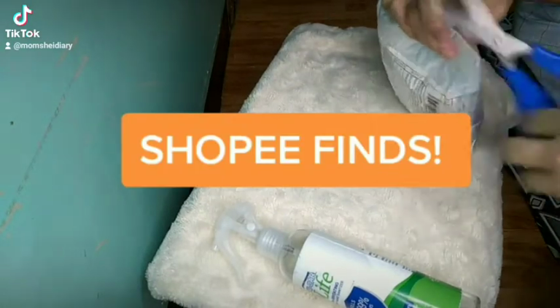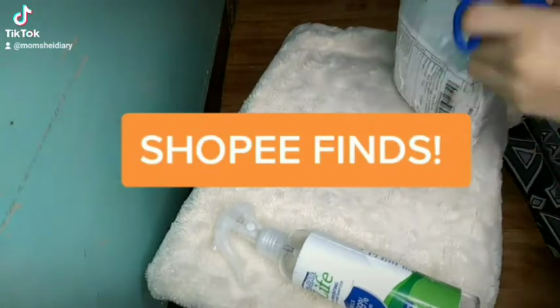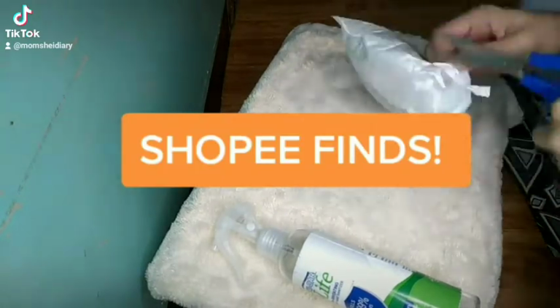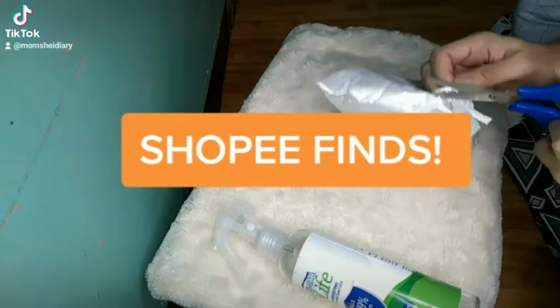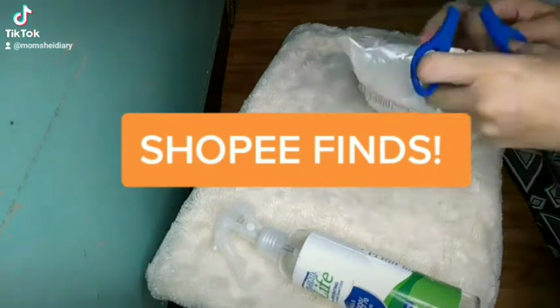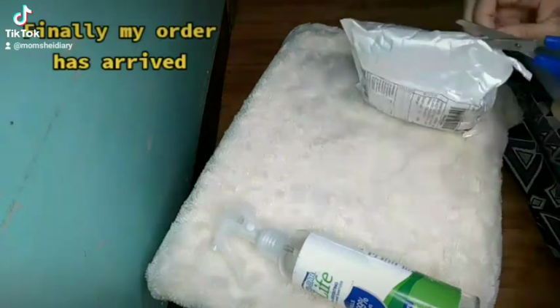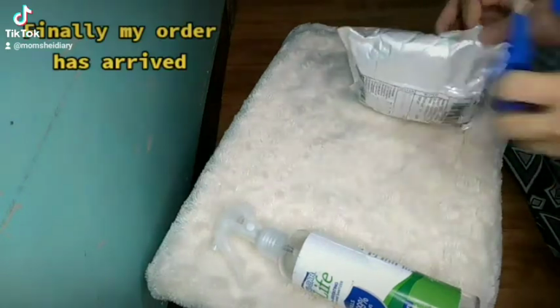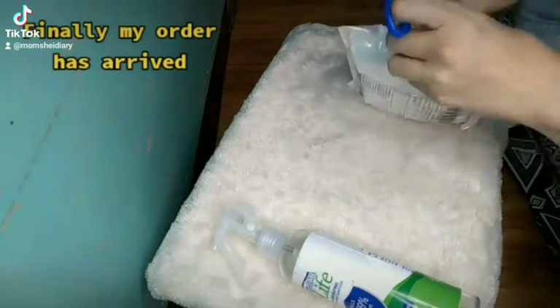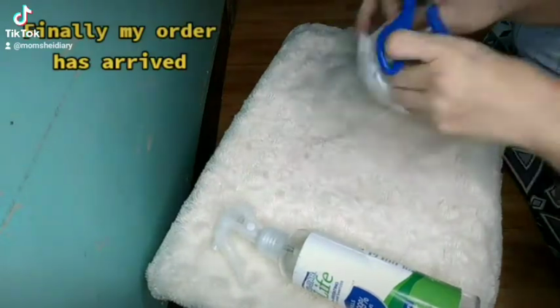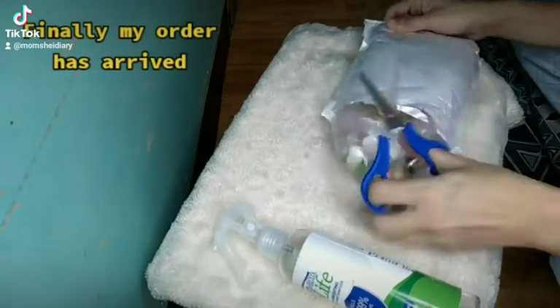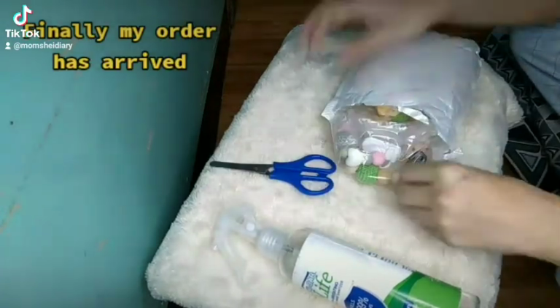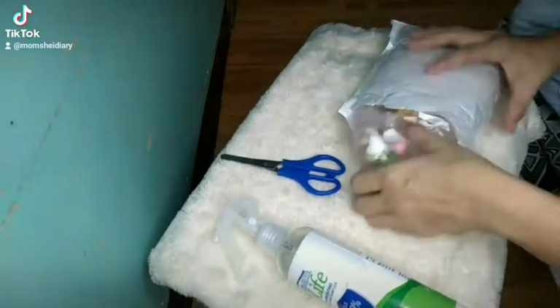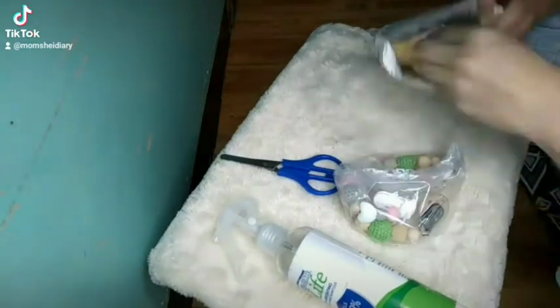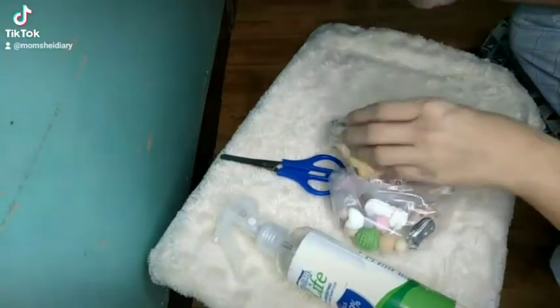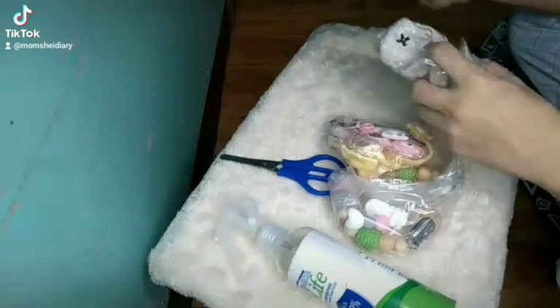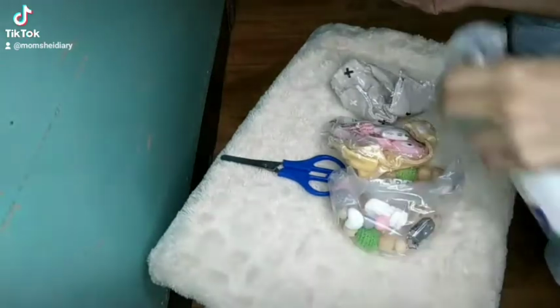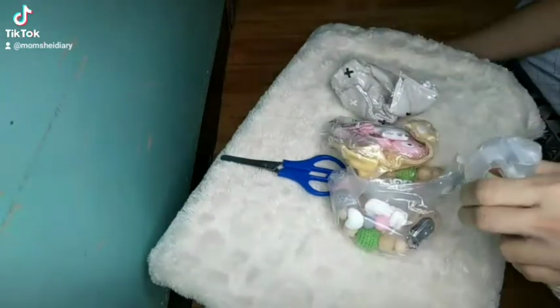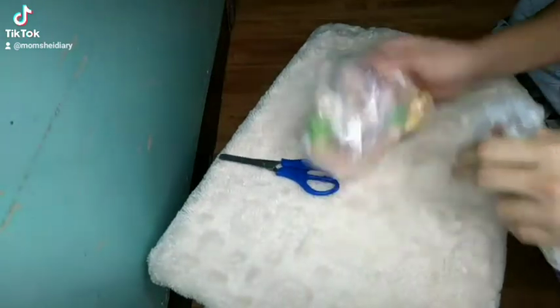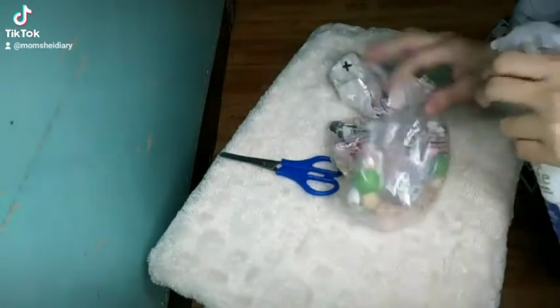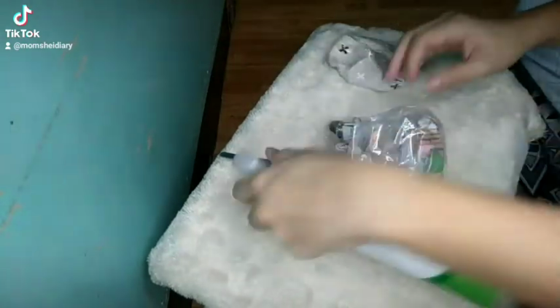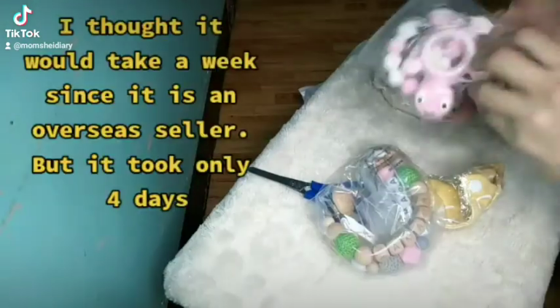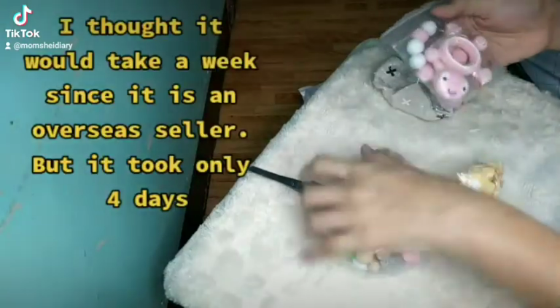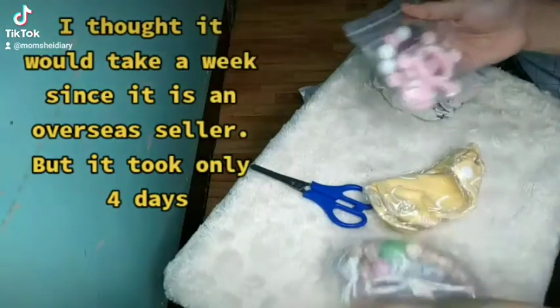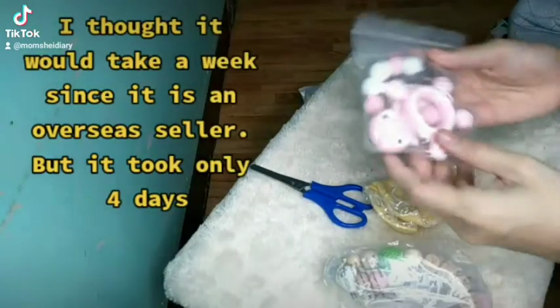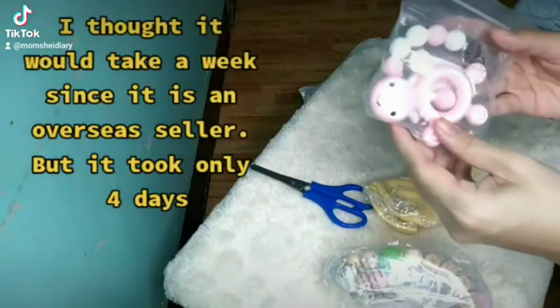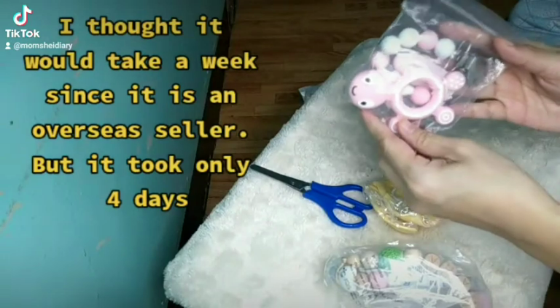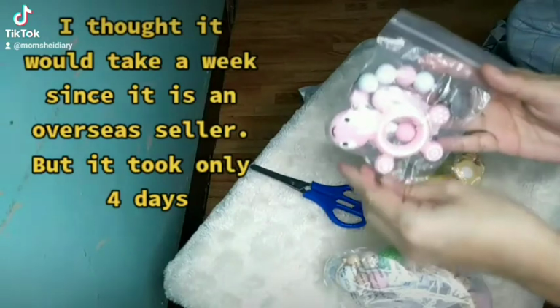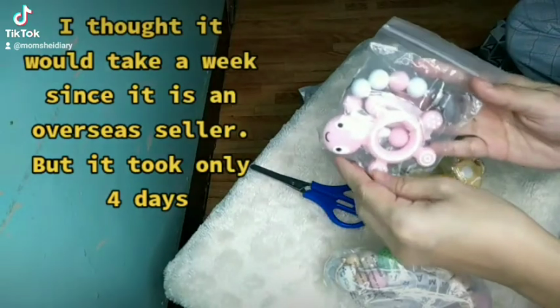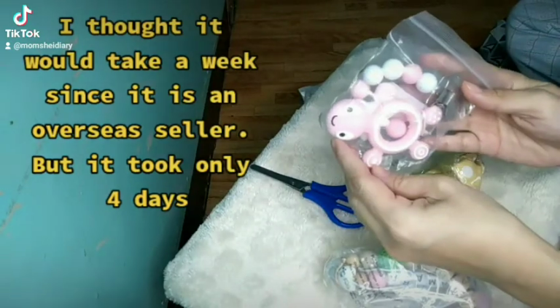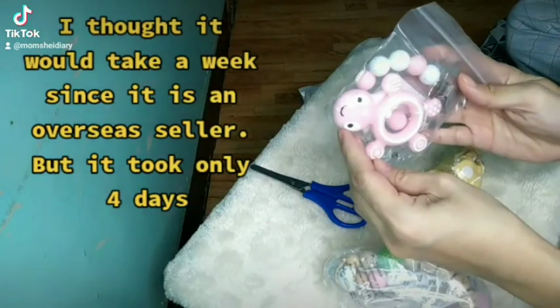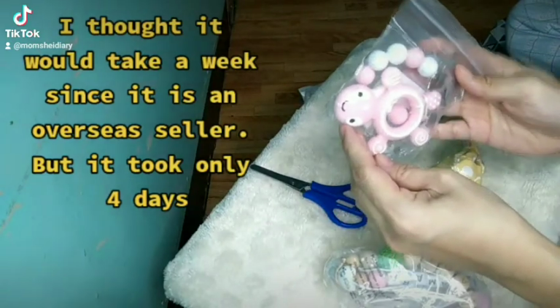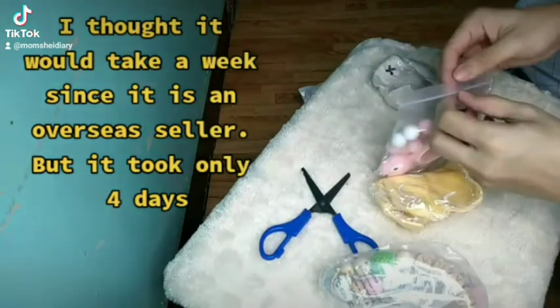Shopee Finds! Finally my order has arrived. I thought it would take a week since it is an overseas seller, but it took only four days.